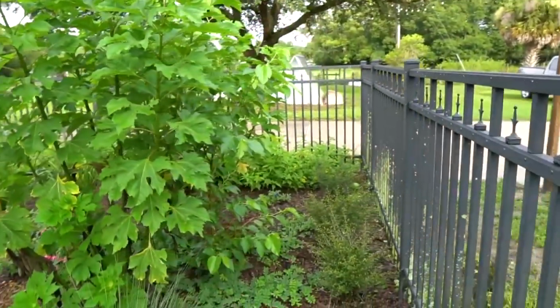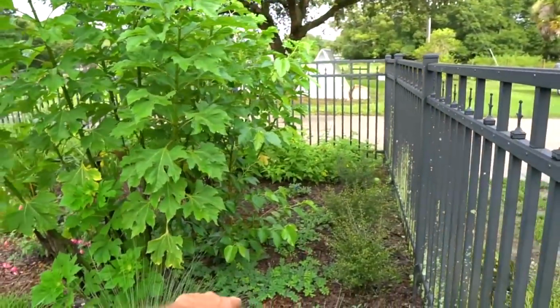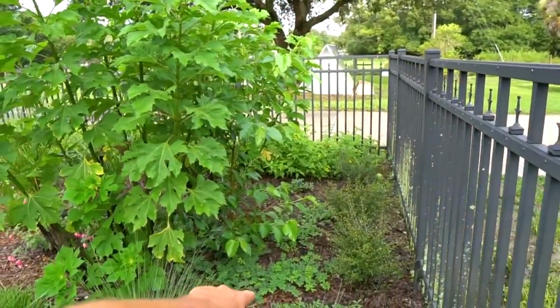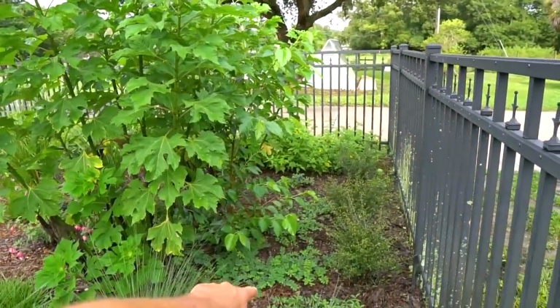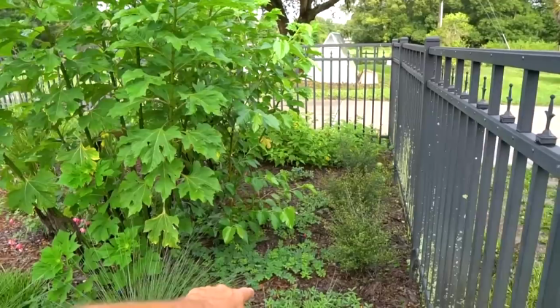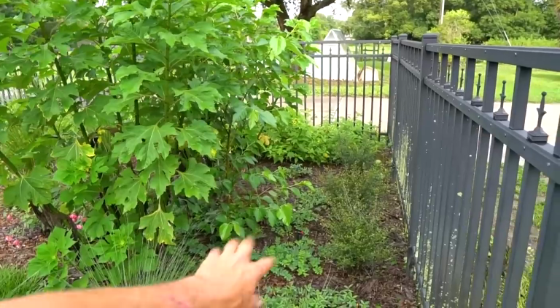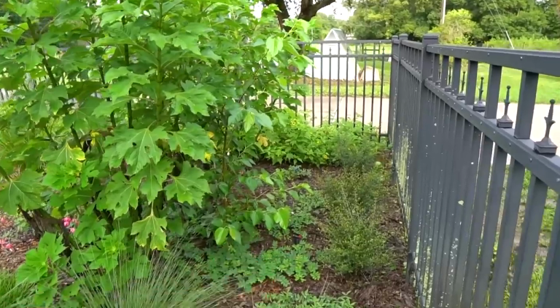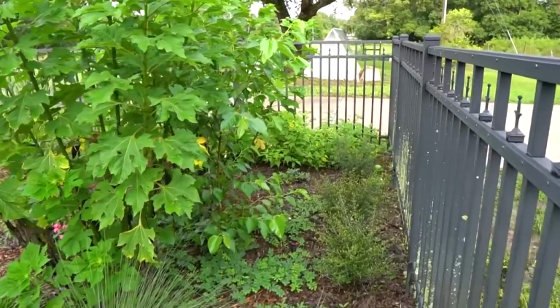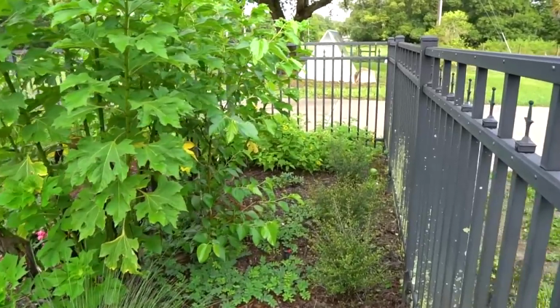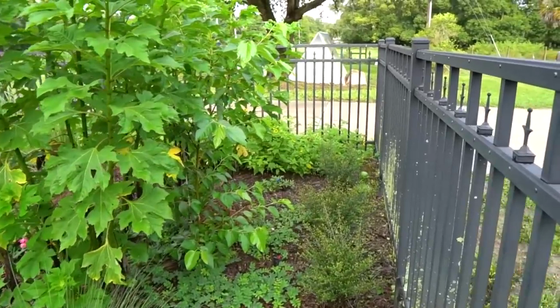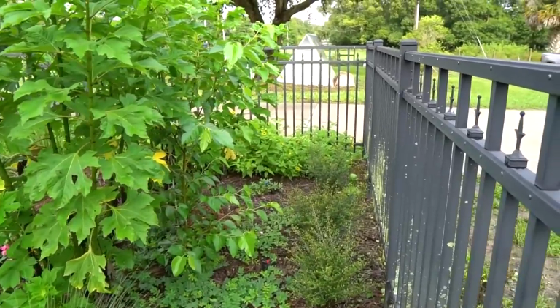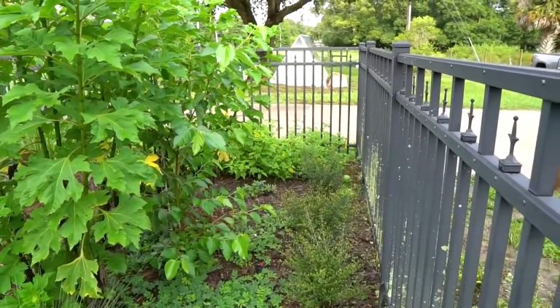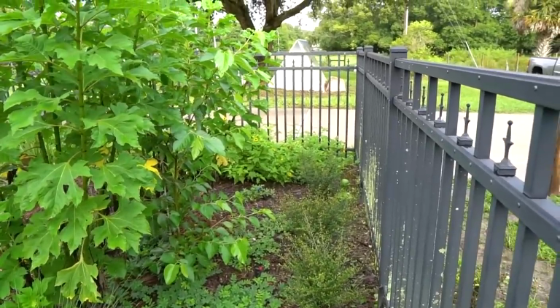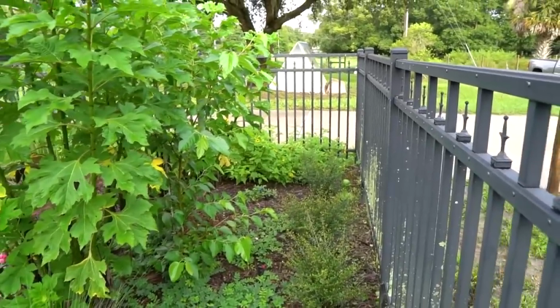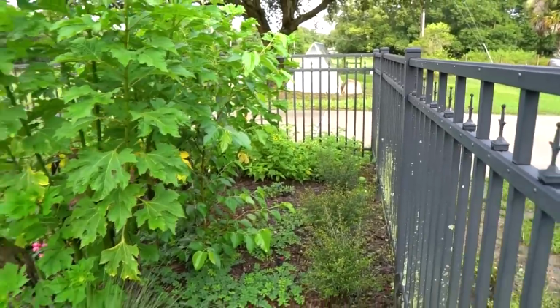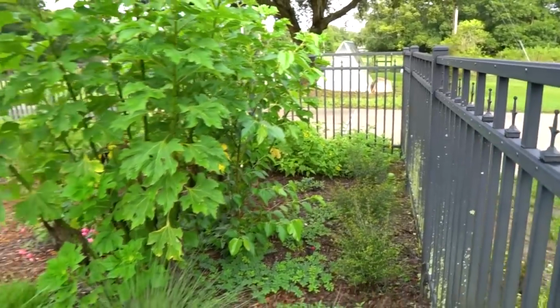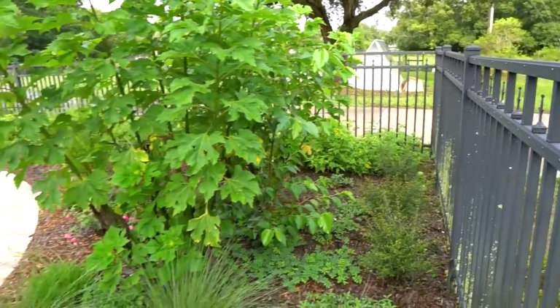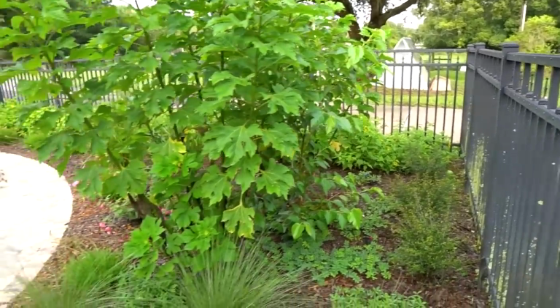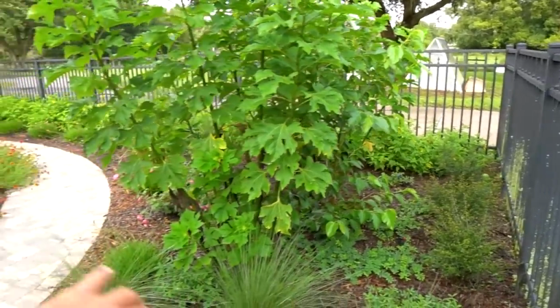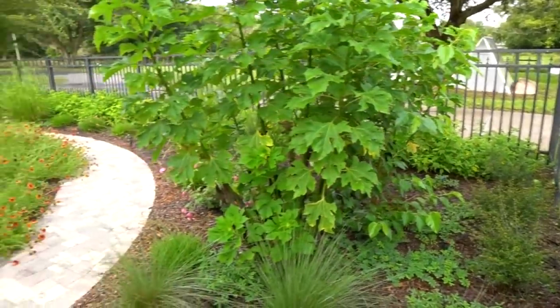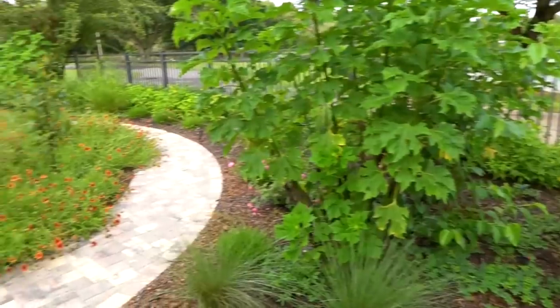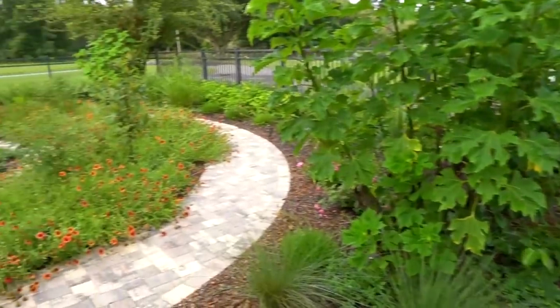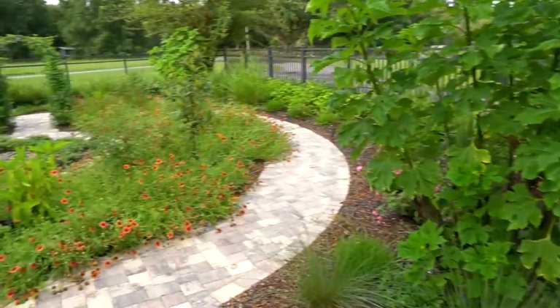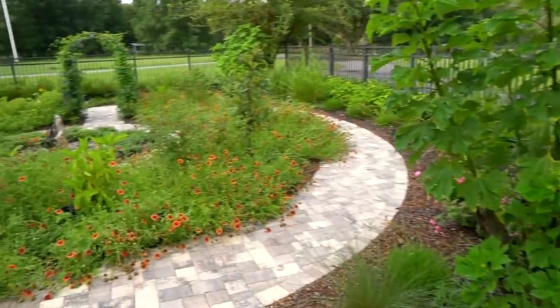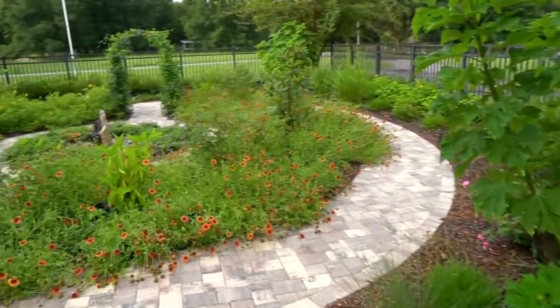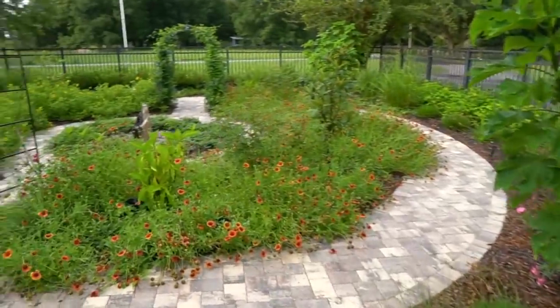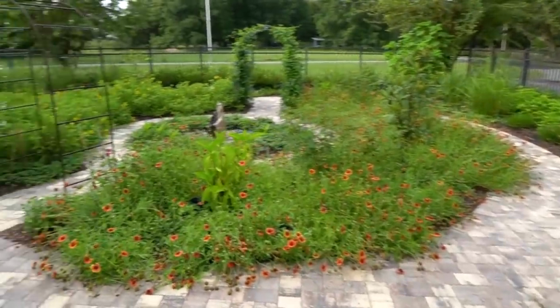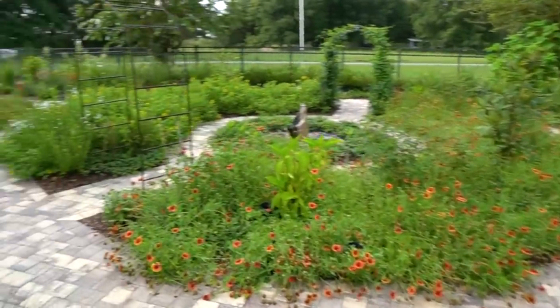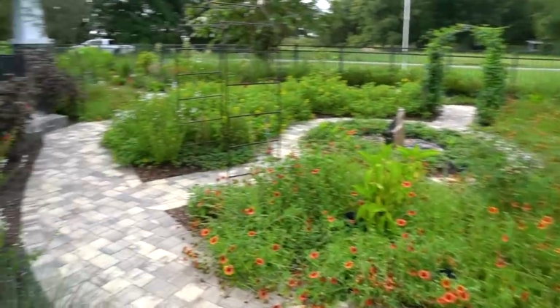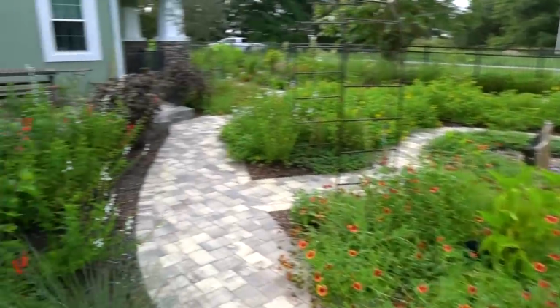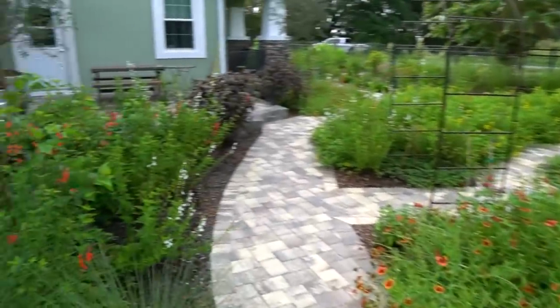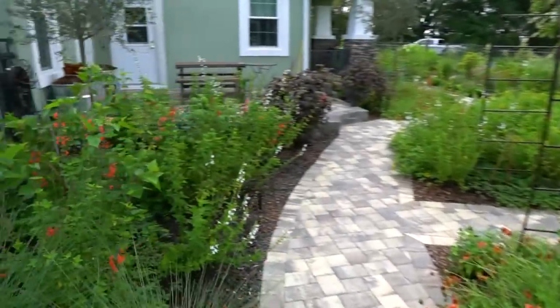Back in here, sunshine mimosa and perennial peanut ground covers have done really good — they're staying on top of filling up those ant stations. Mealy grass is really filled in nicely. I am just super impressed.